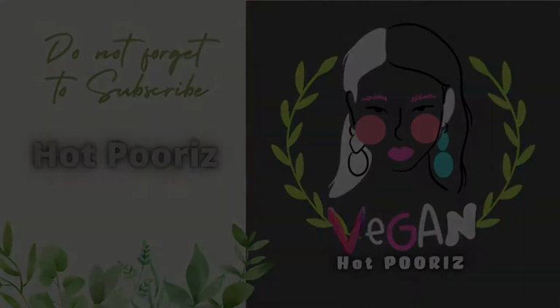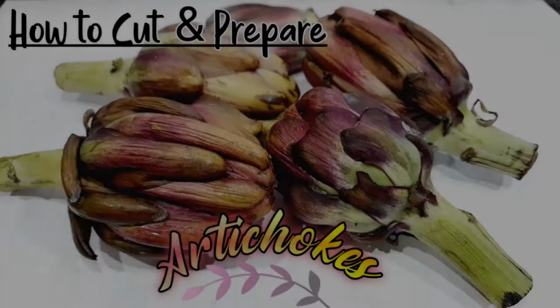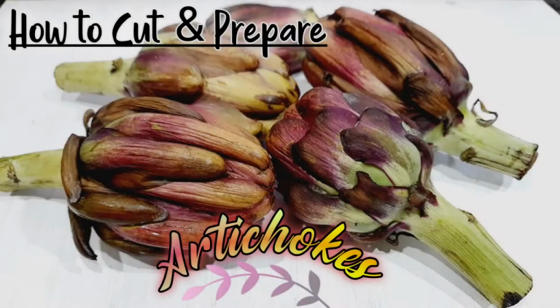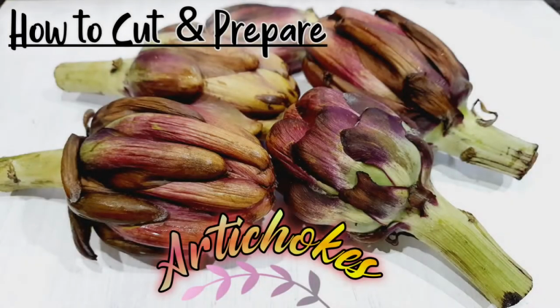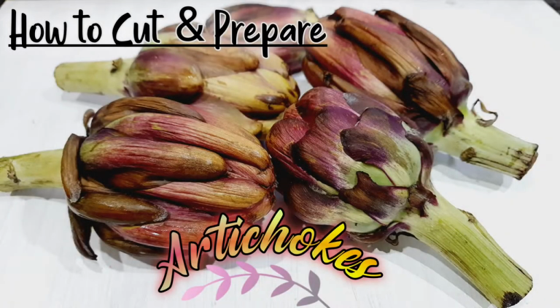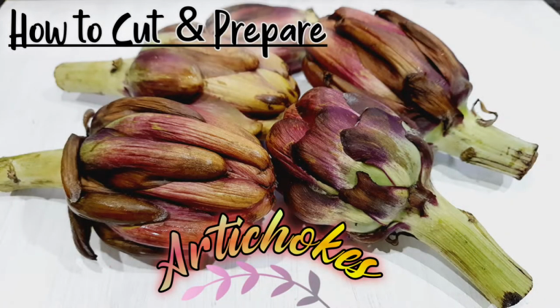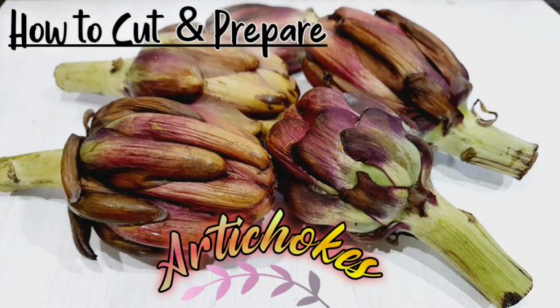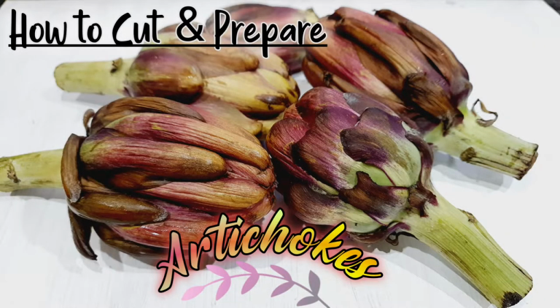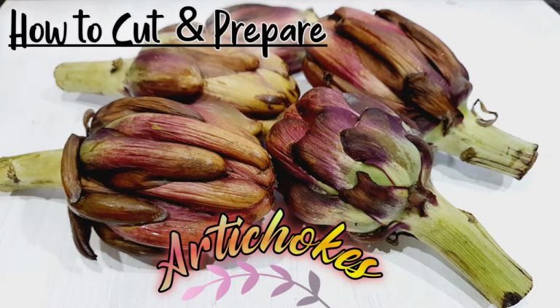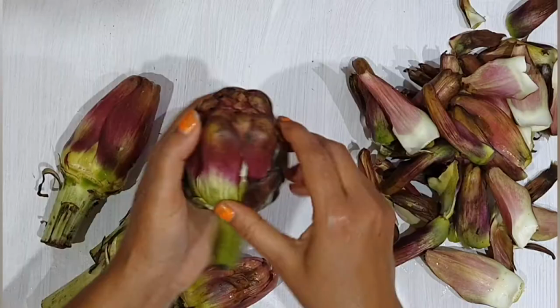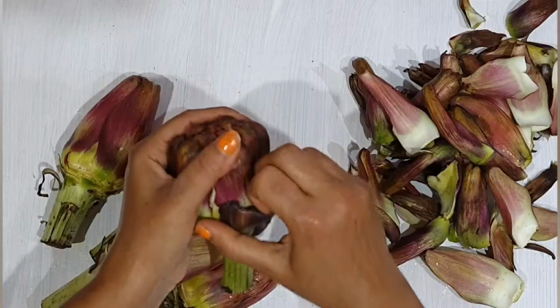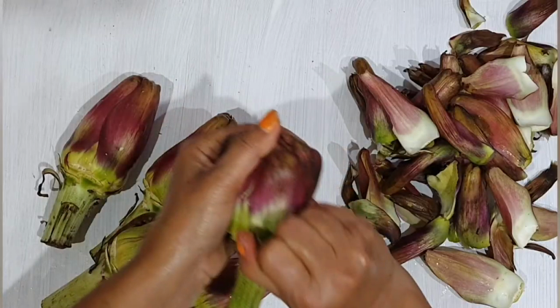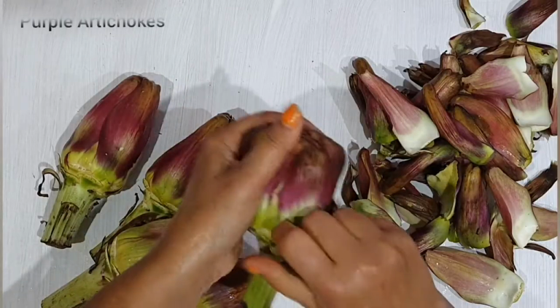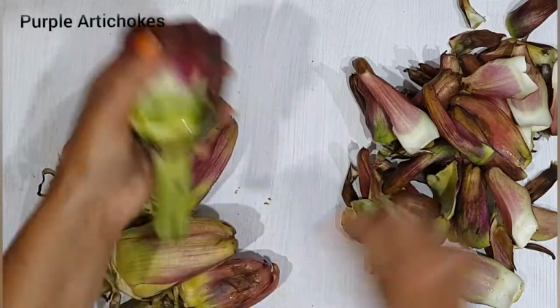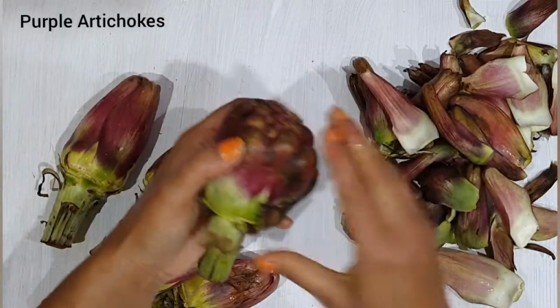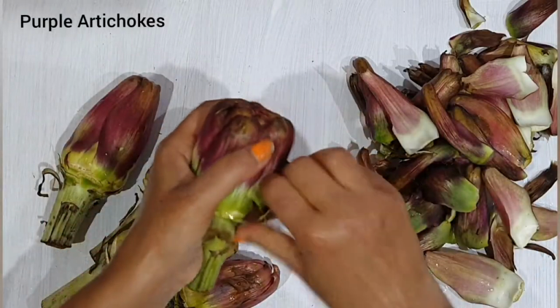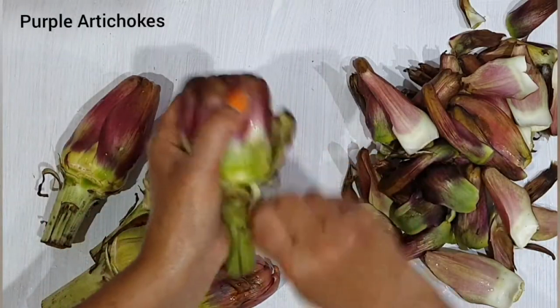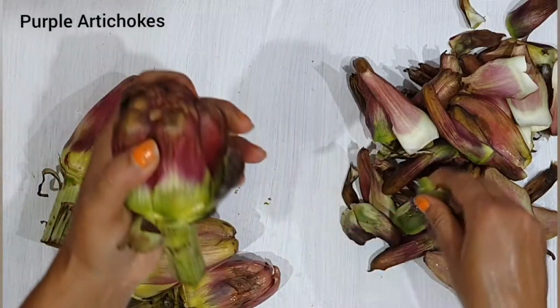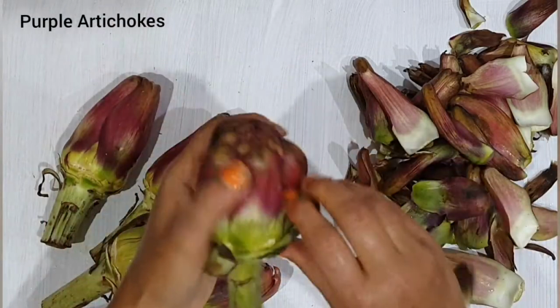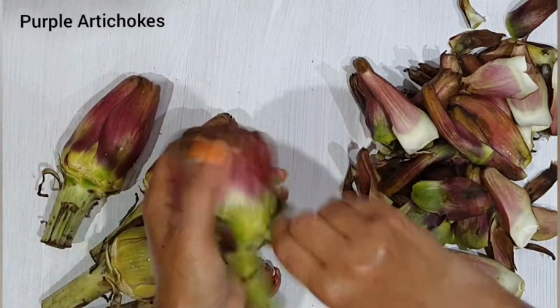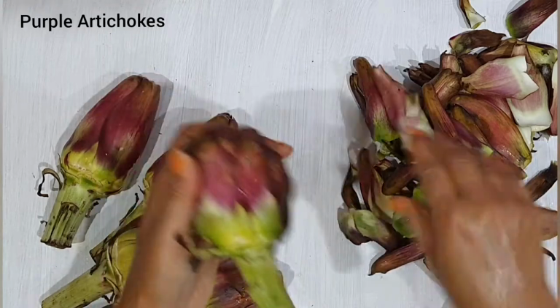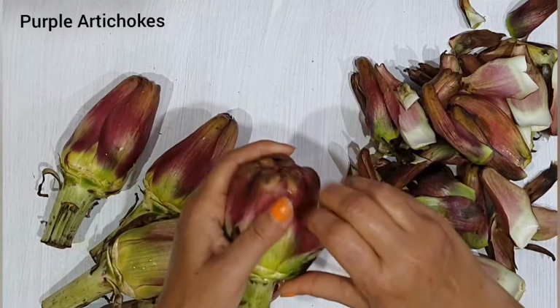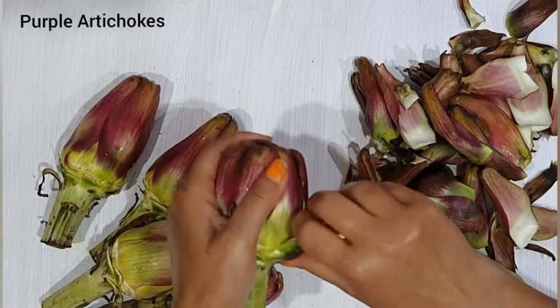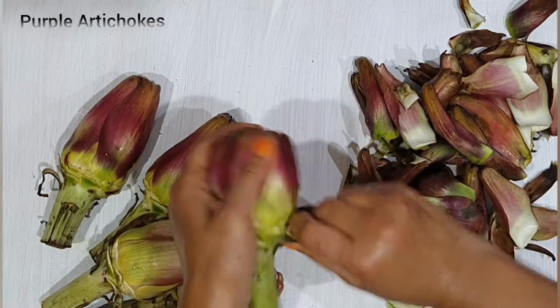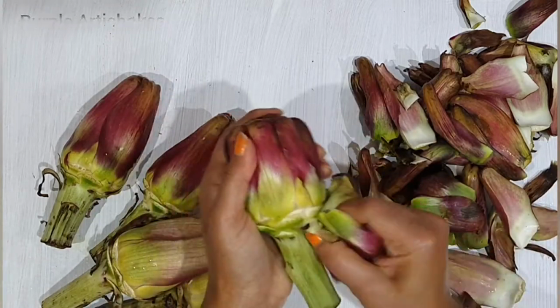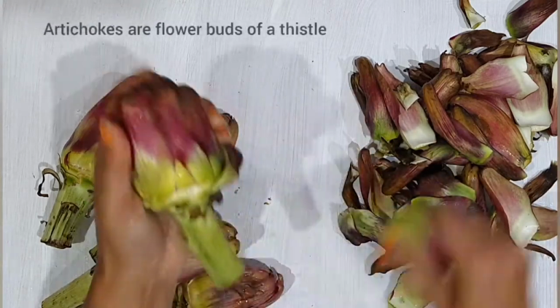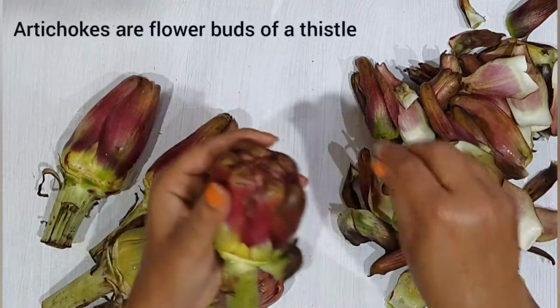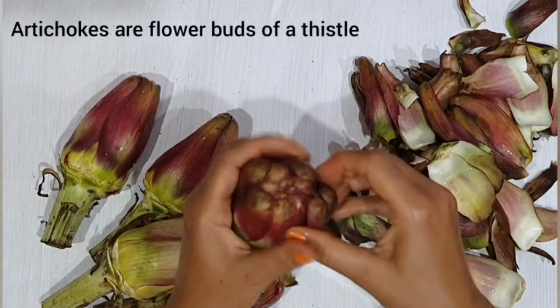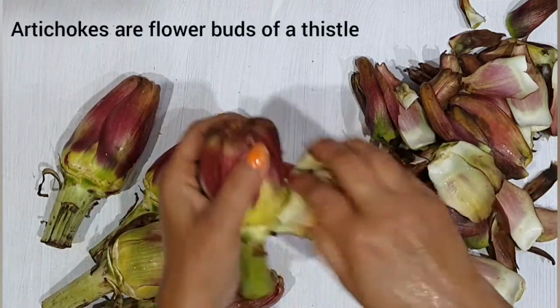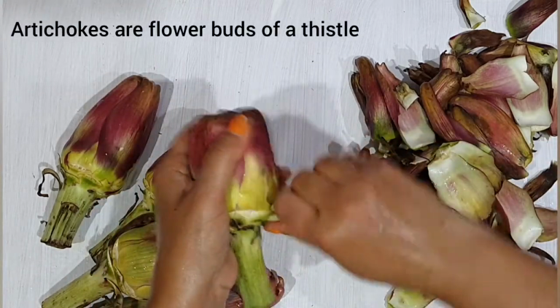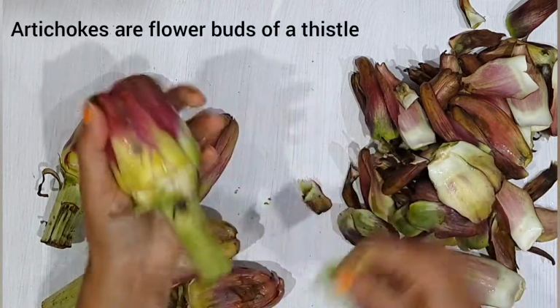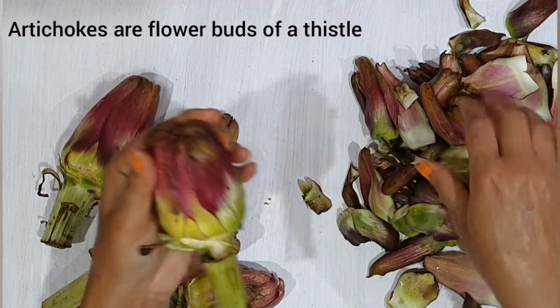Artichokes can be green as well as purple in color. Preparing artichokes is easy as long as you know how to cut them in the right manner. Artichokes are actually the bud of a thistle, and our first step is to remove the outer leaves, which are usually spiky and tough.